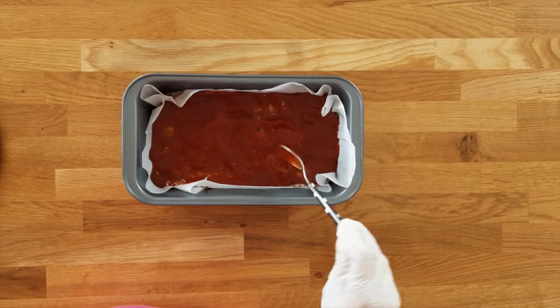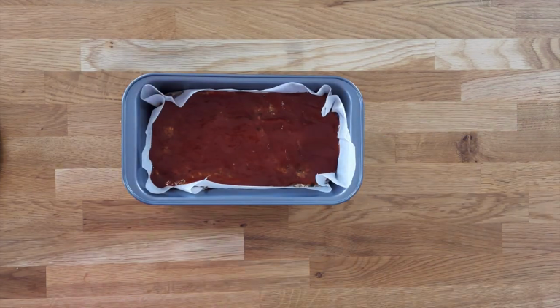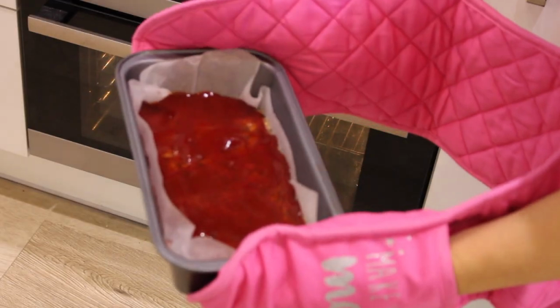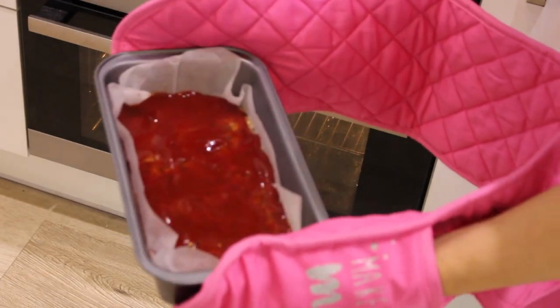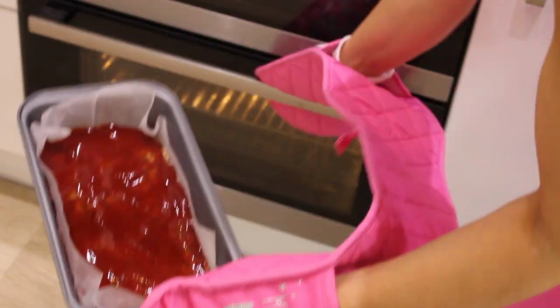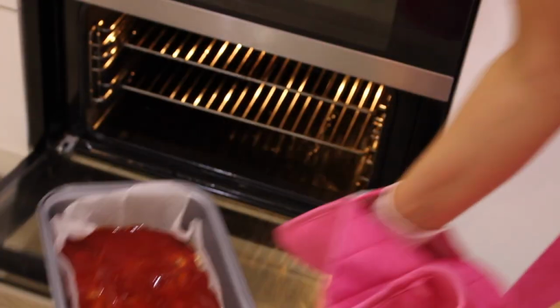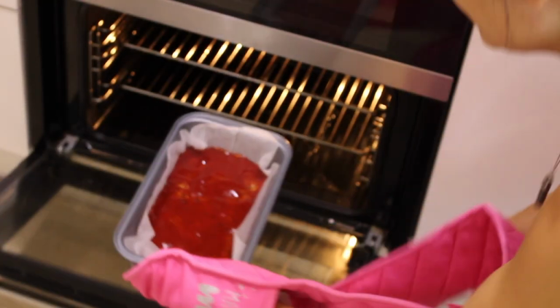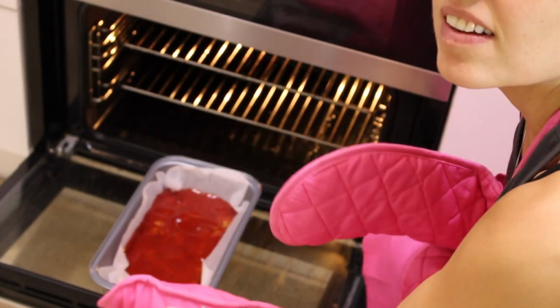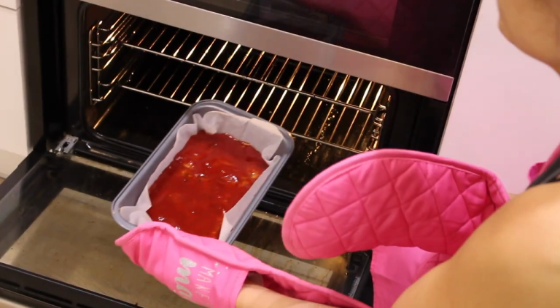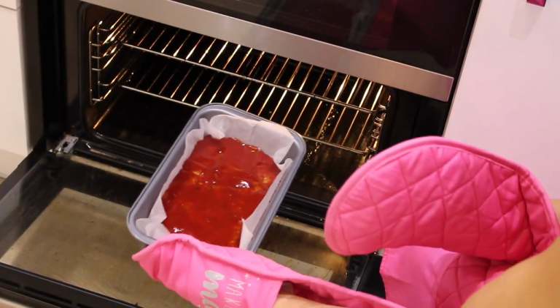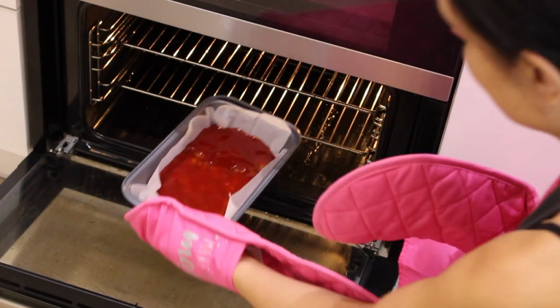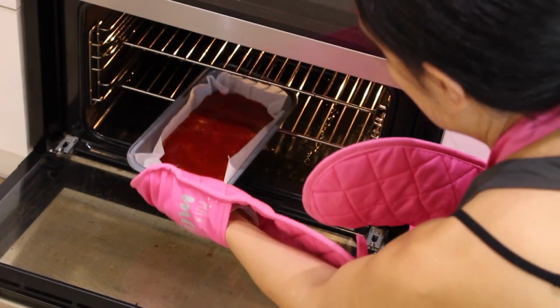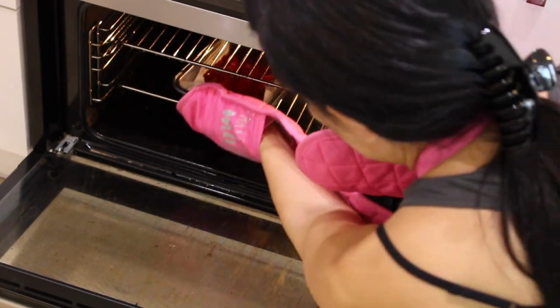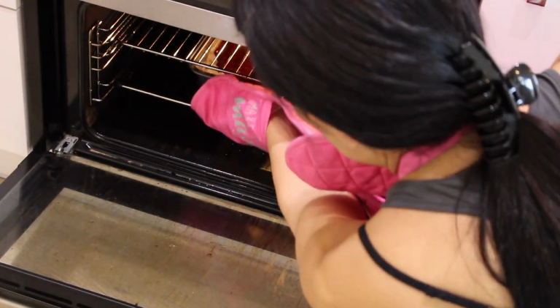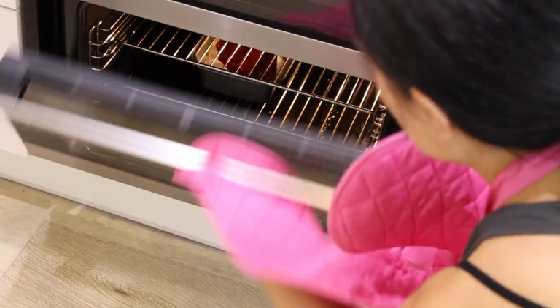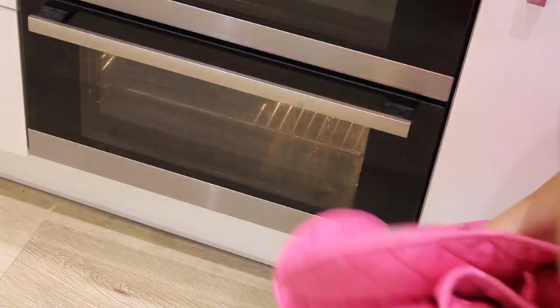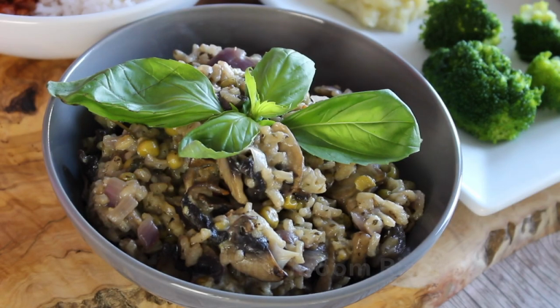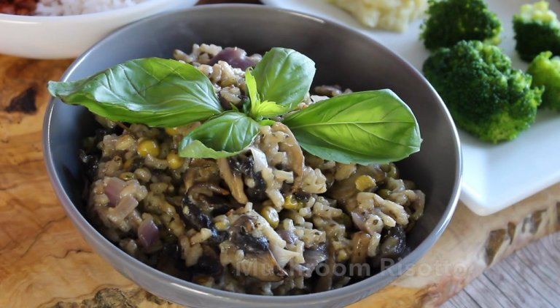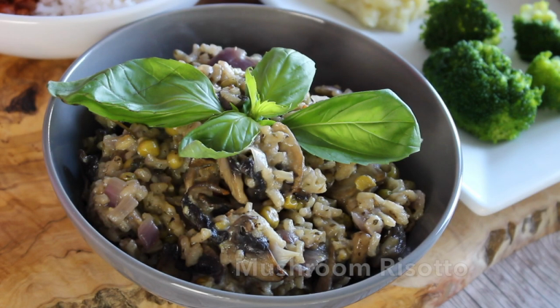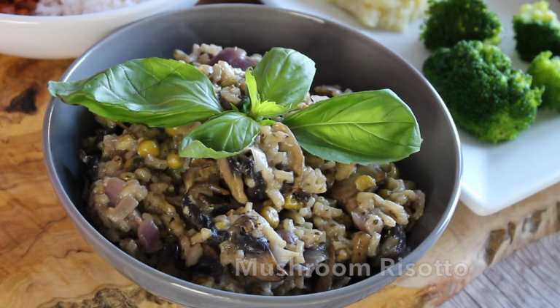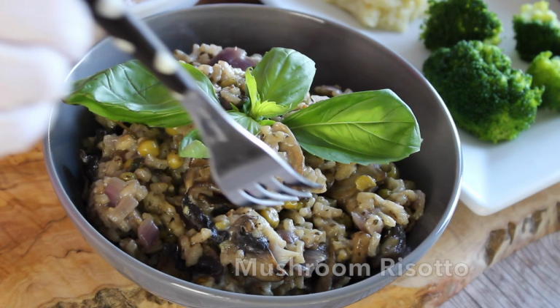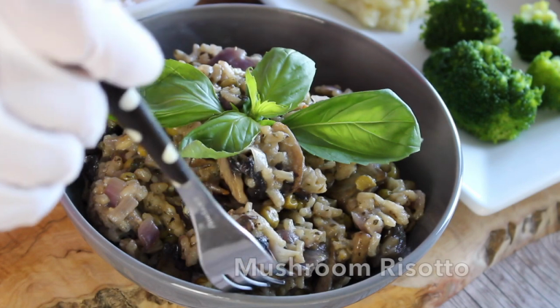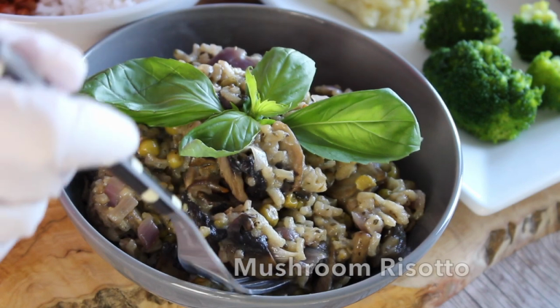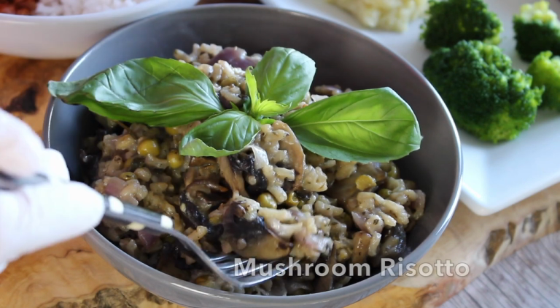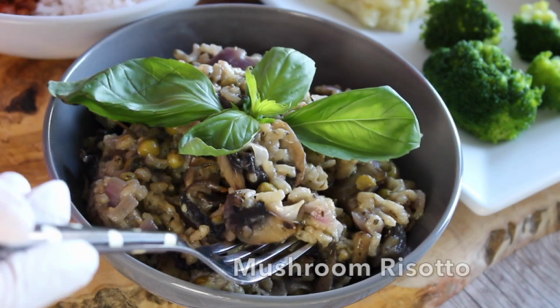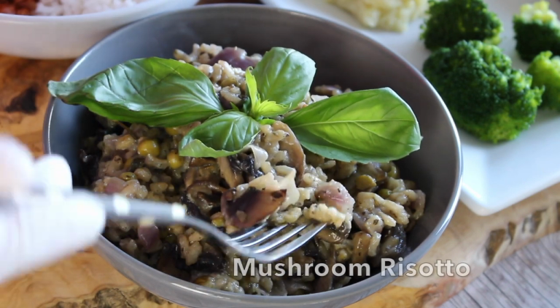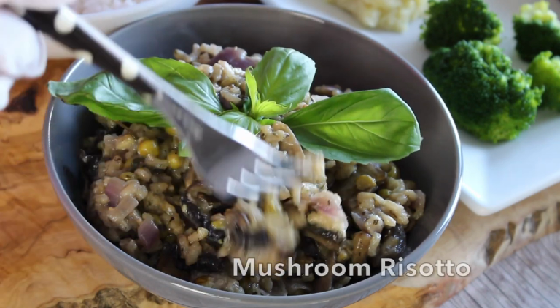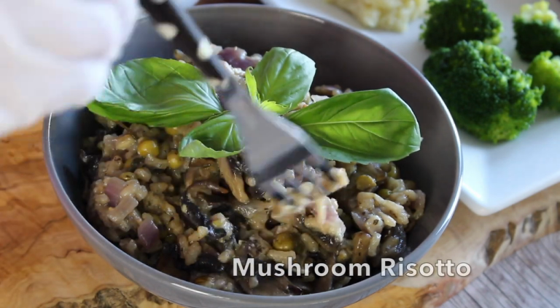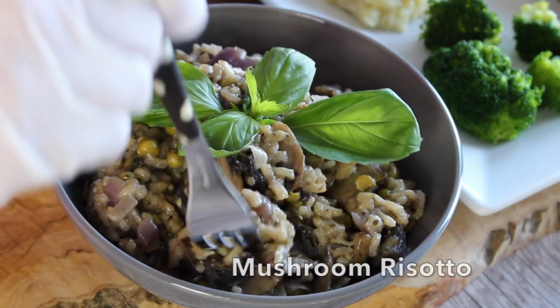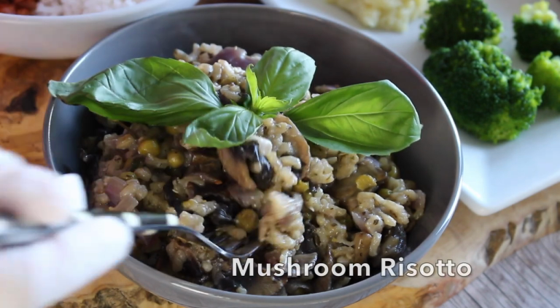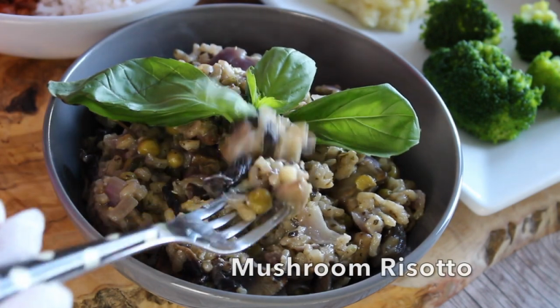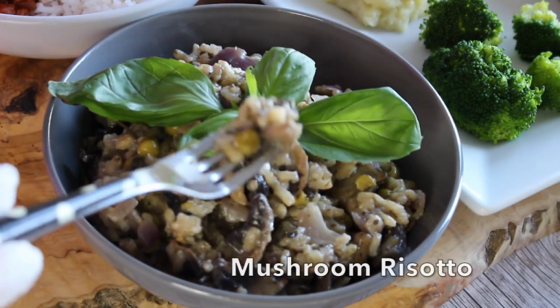Add it to a preheated oven — please excuse my dirty oven! I actually didn't notice this until I looked at the video. While the meatloaf is cooking we're also going to make another oven dish — a vegan oven risotto.